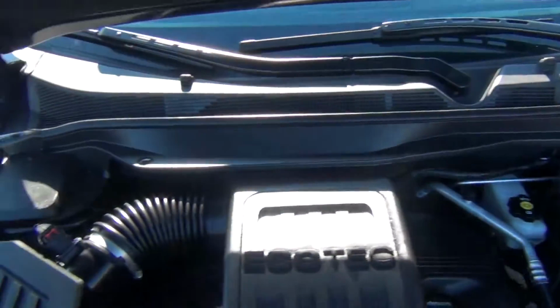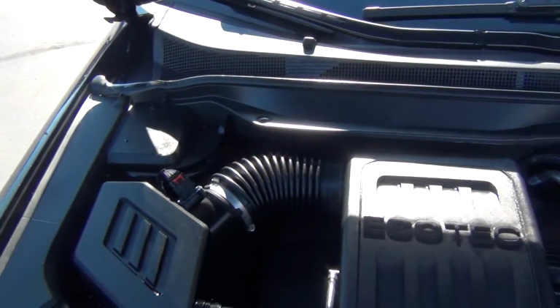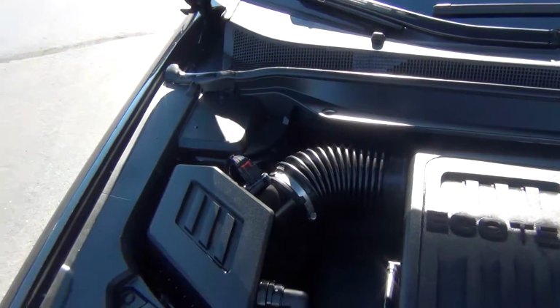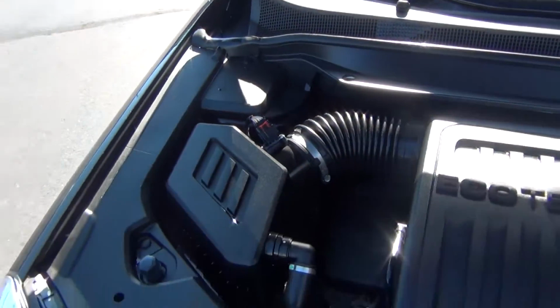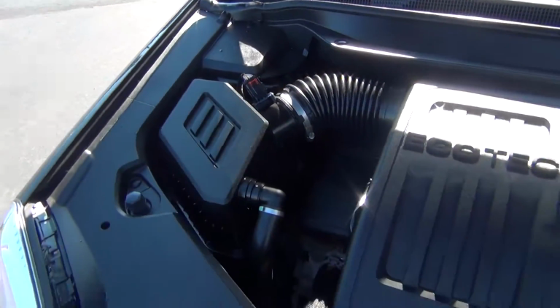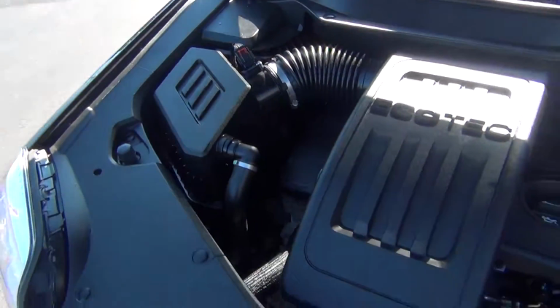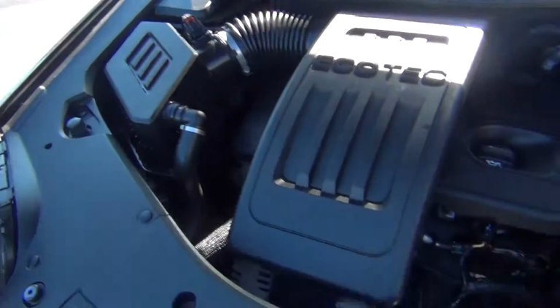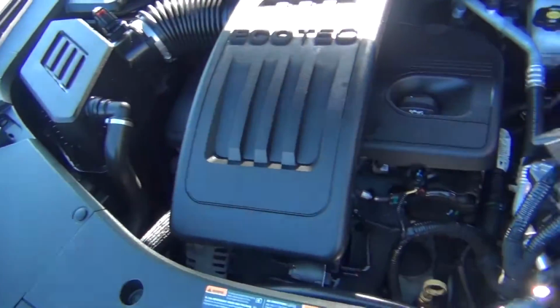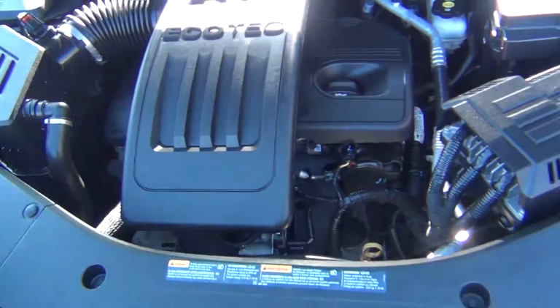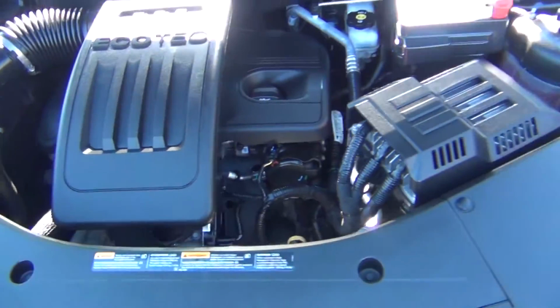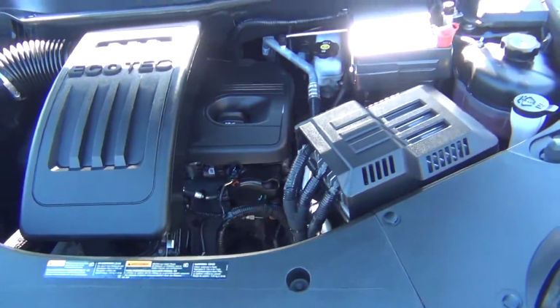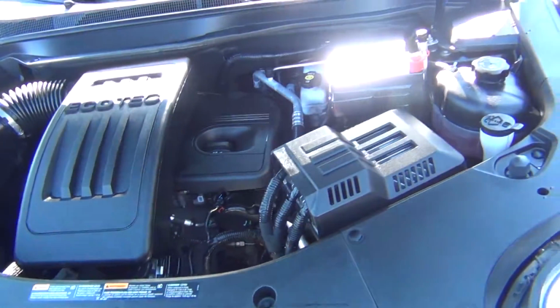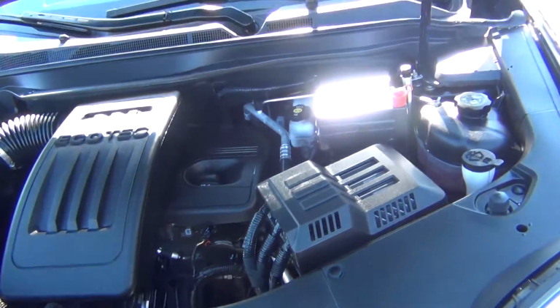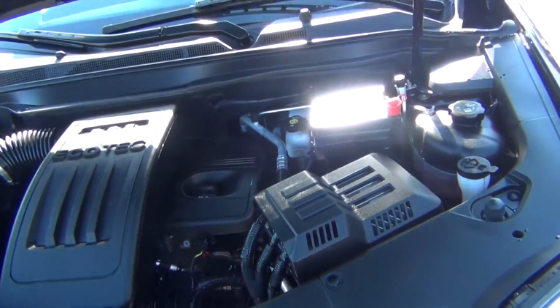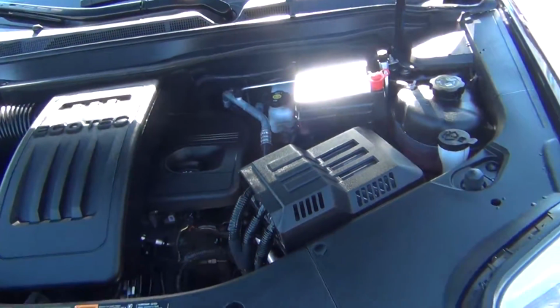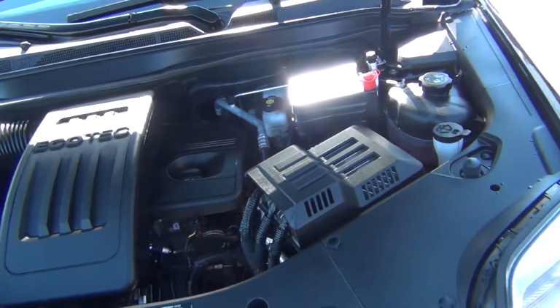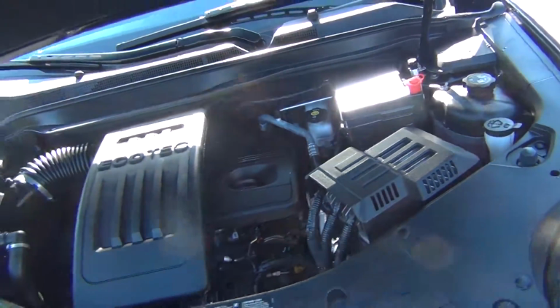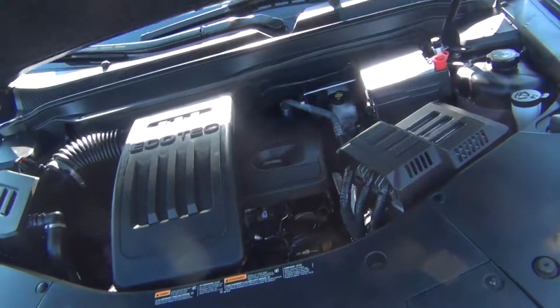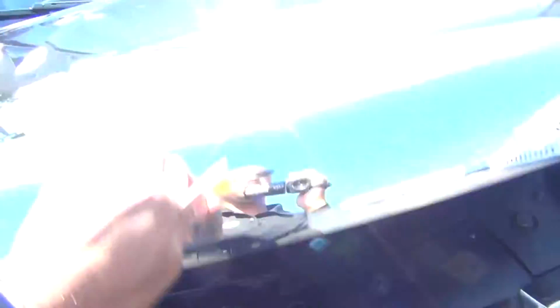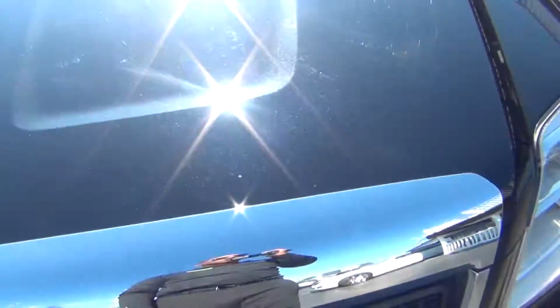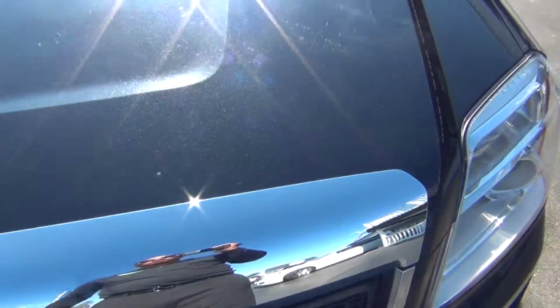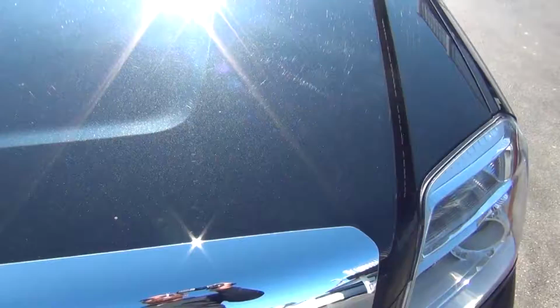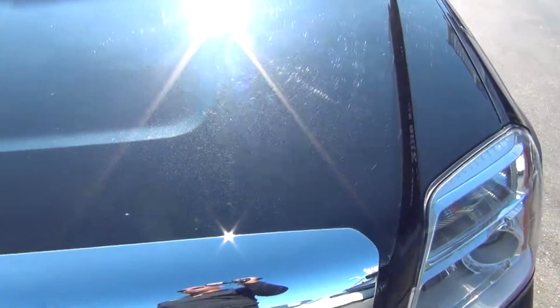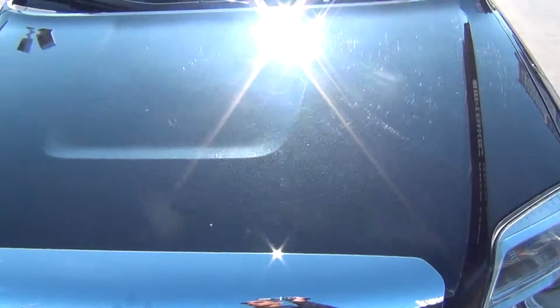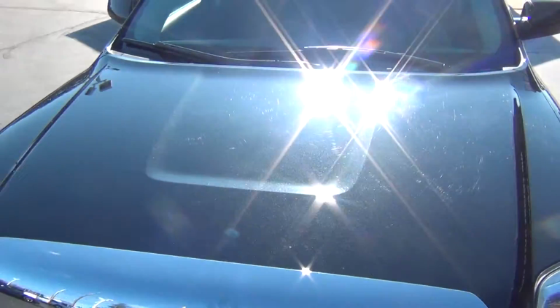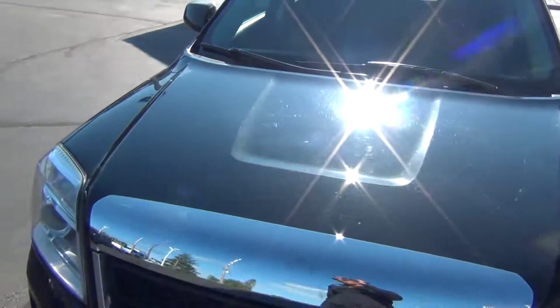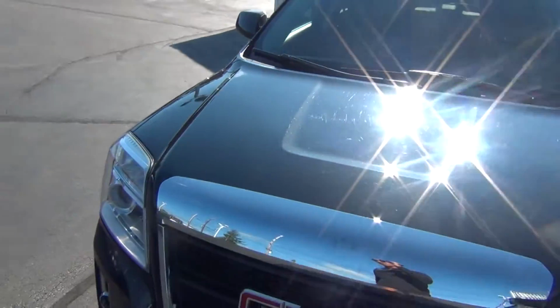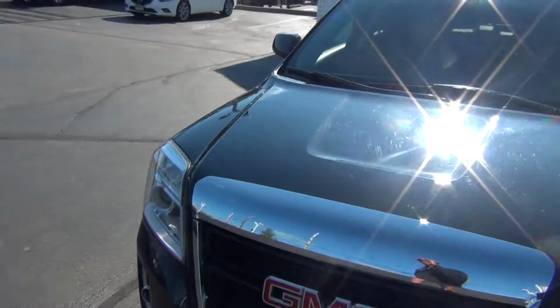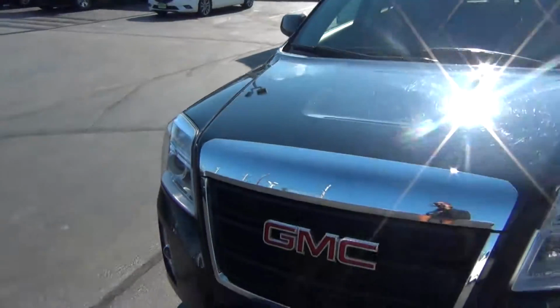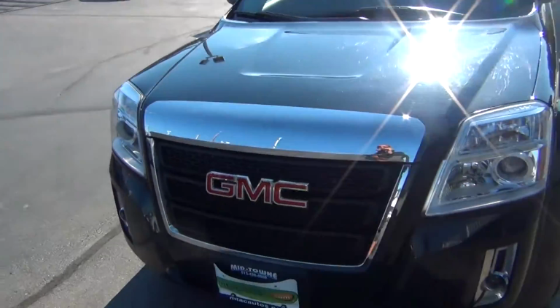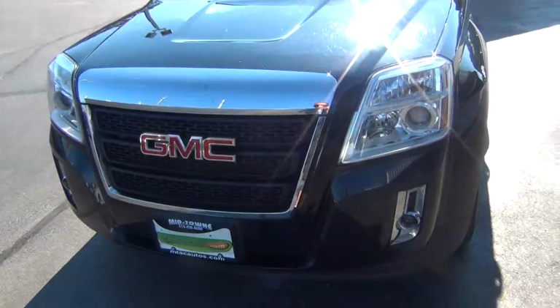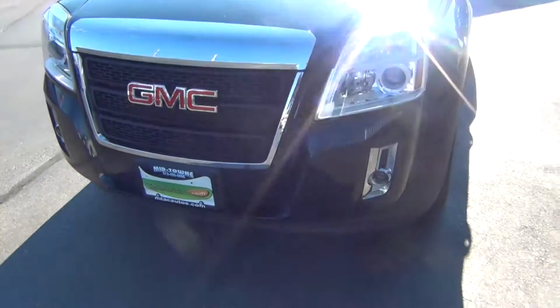As you look under the hood here you can see it's very, very clean — and not only underneath the hood but also all around the vehicle. You can see there's no major rock chips, dents, dings, scratches, nicks or blemishes anywhere.